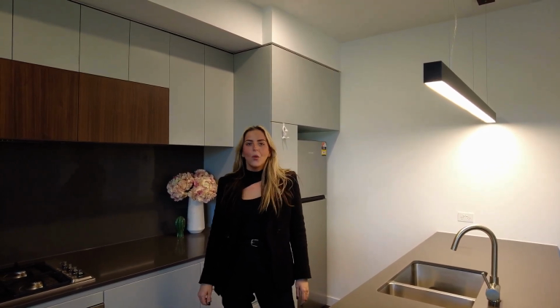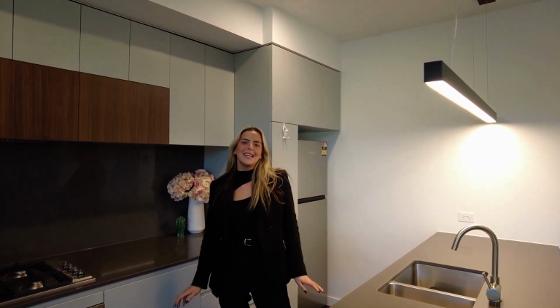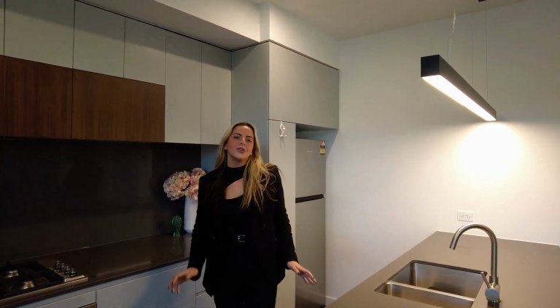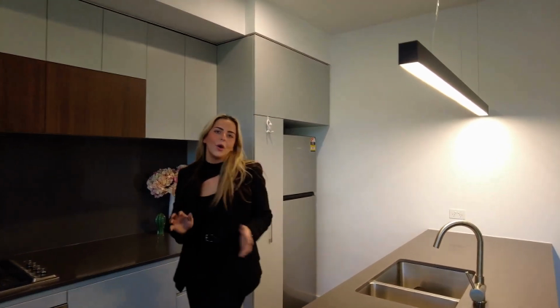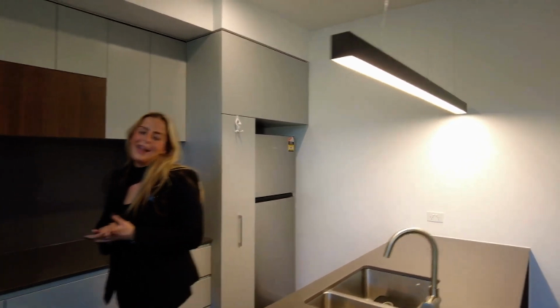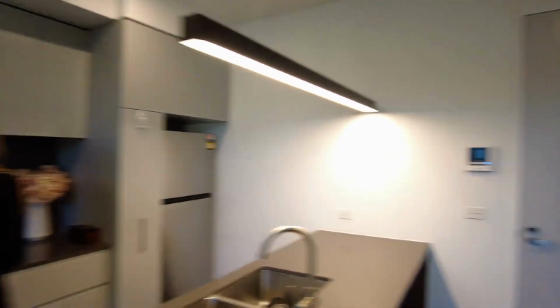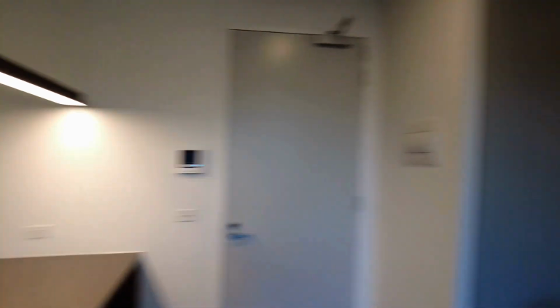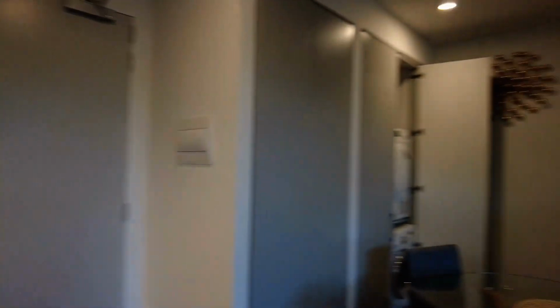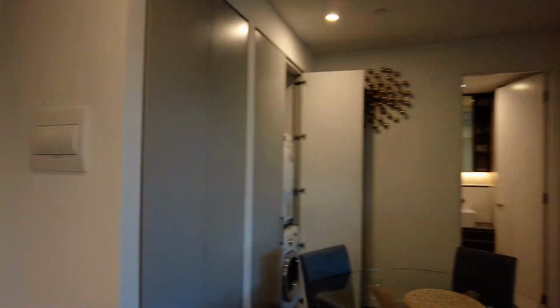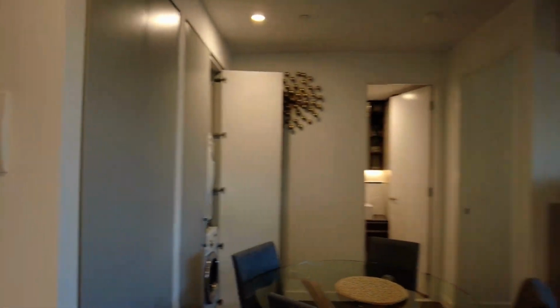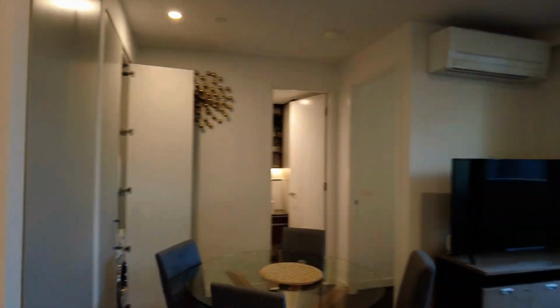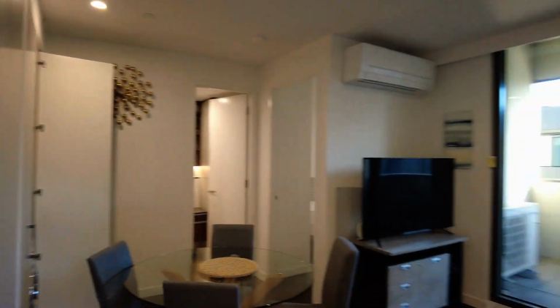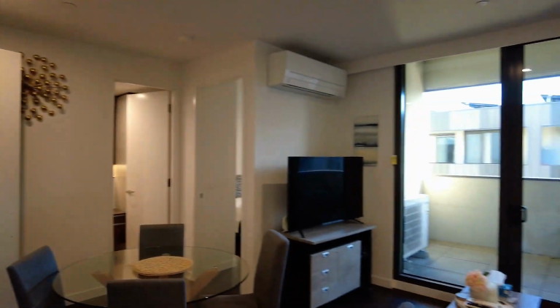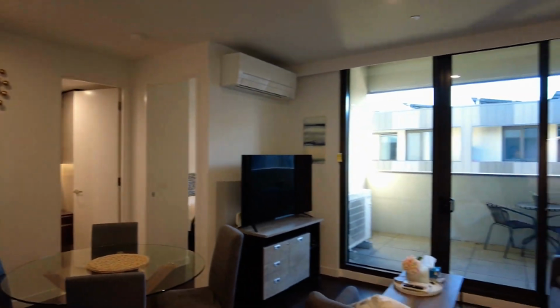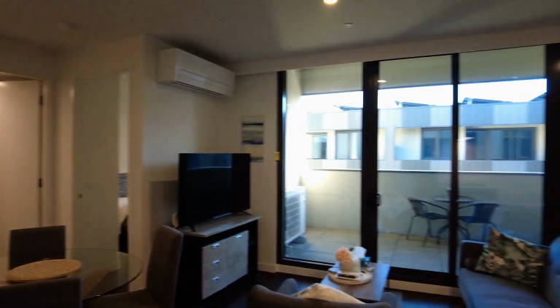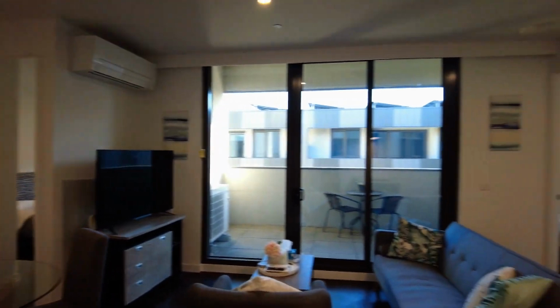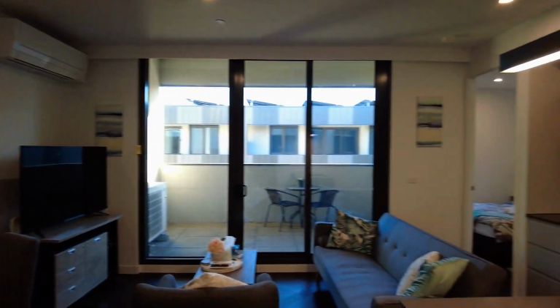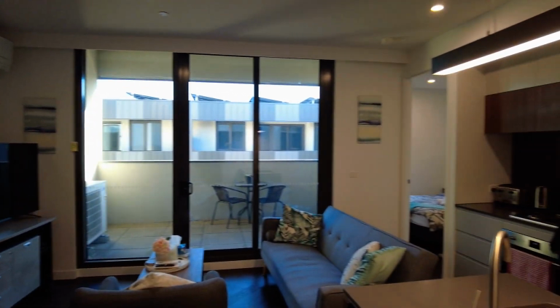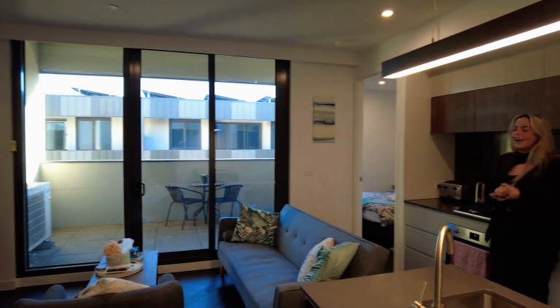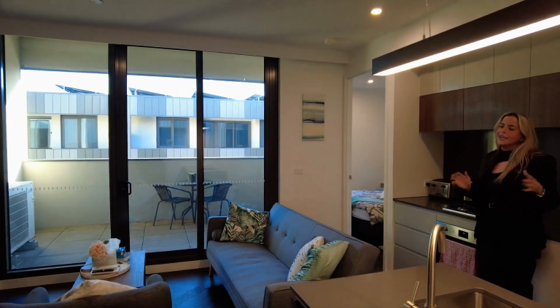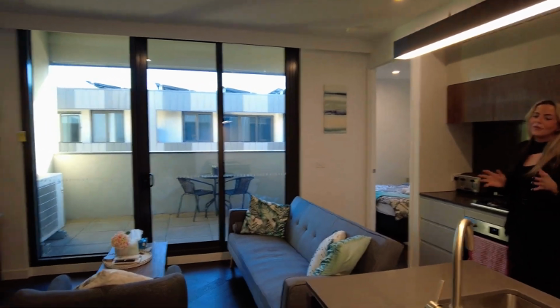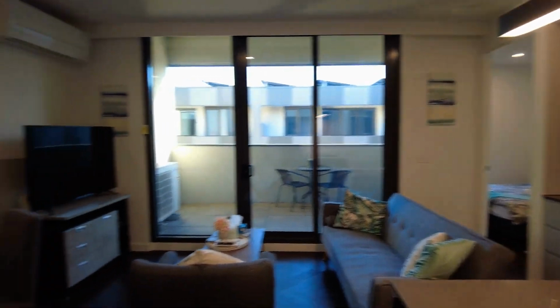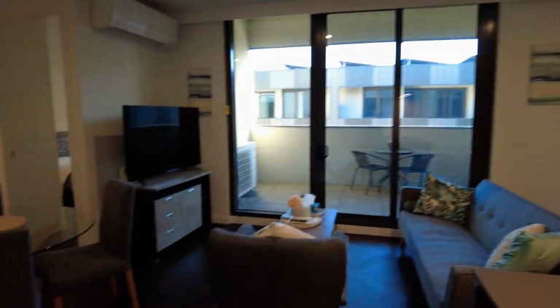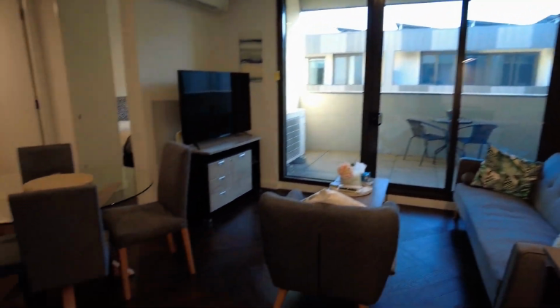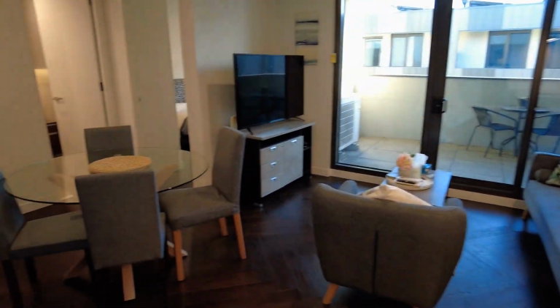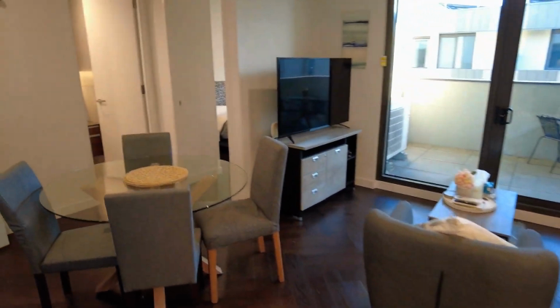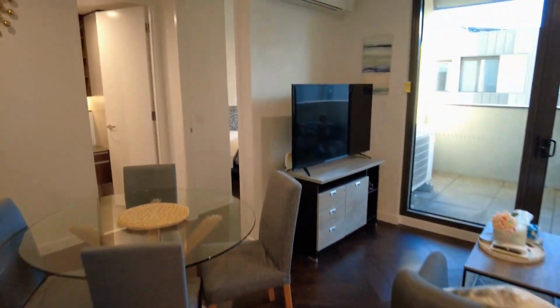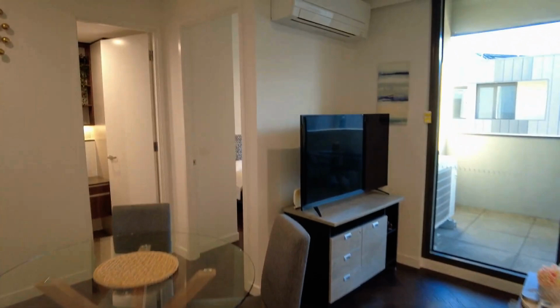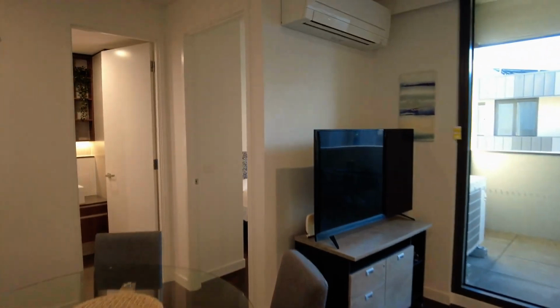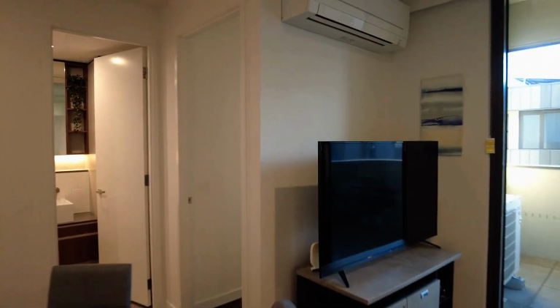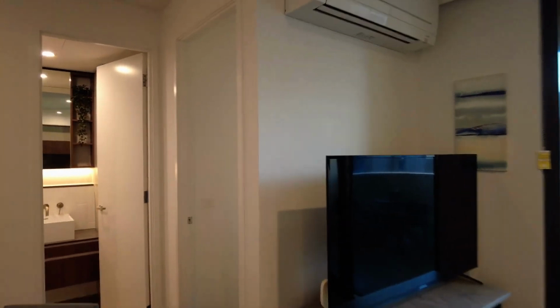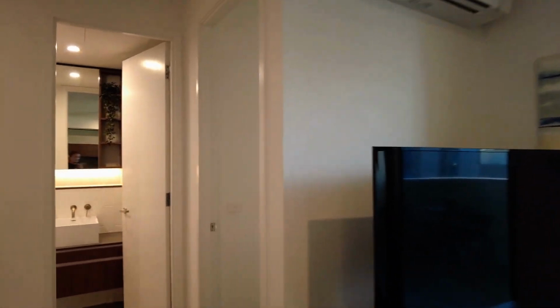We are starting the tour in the open plan living and dining. It is beautifully furnished in here. We've got a great space for your couch and TV comfortably, with your dining table there as well. Split system heating and cooling does accommodate this space.